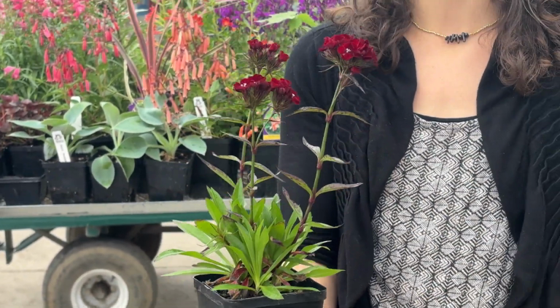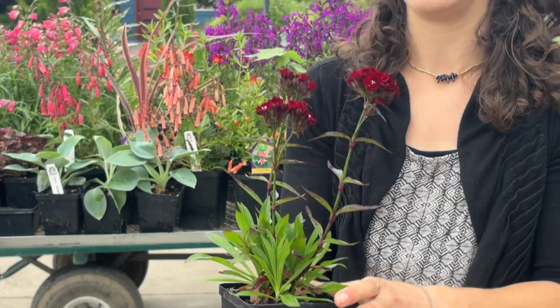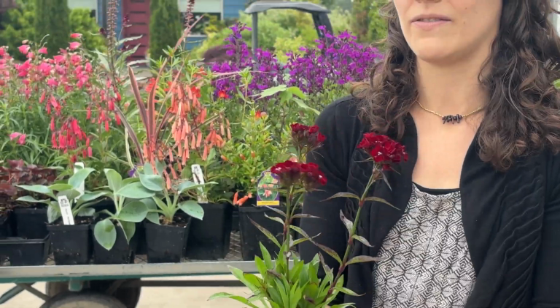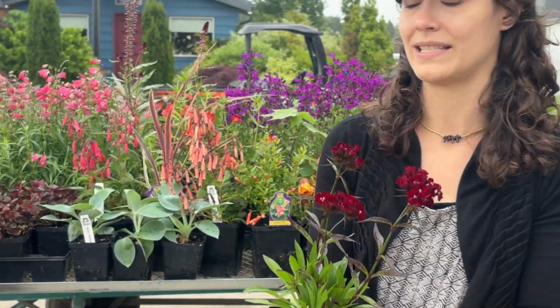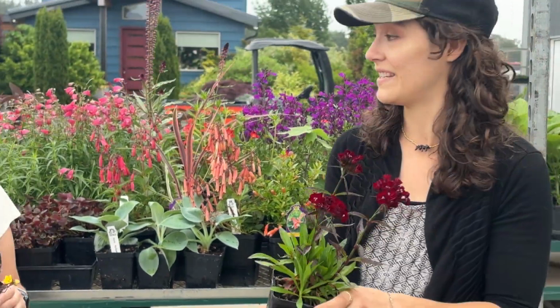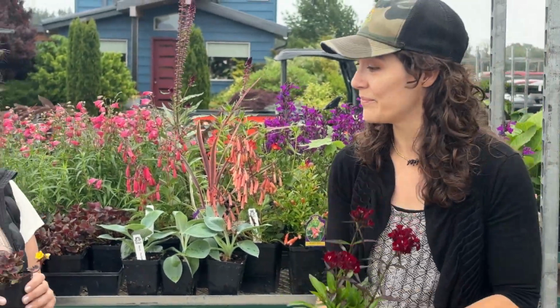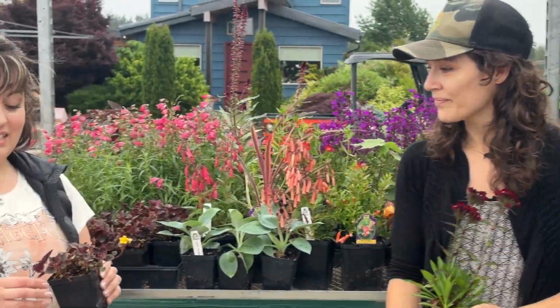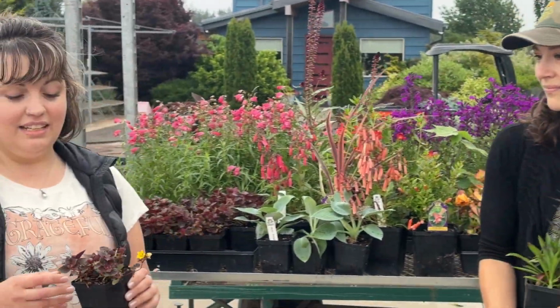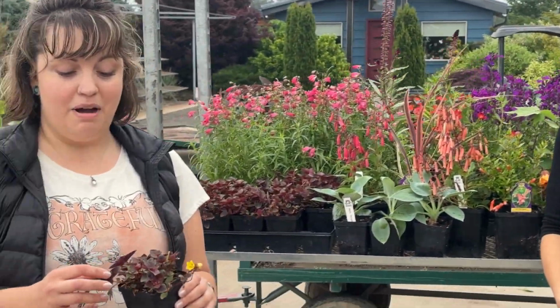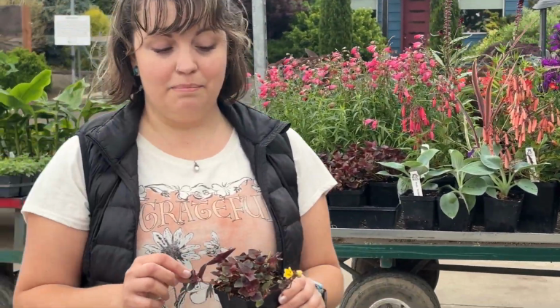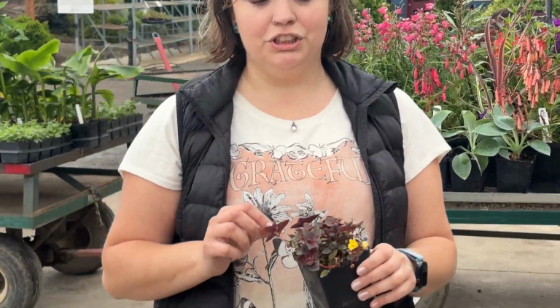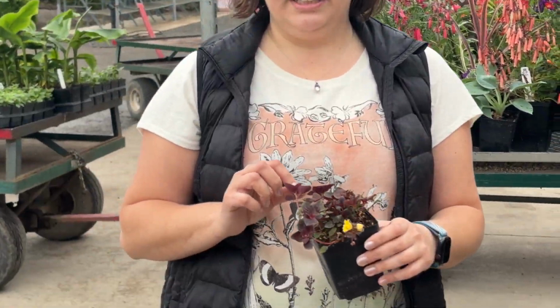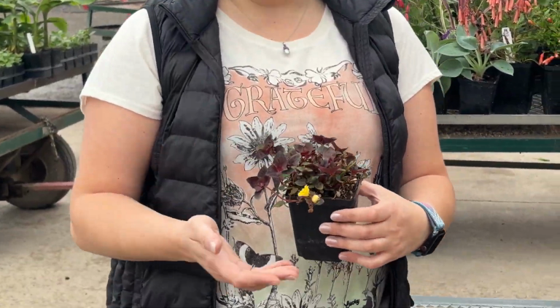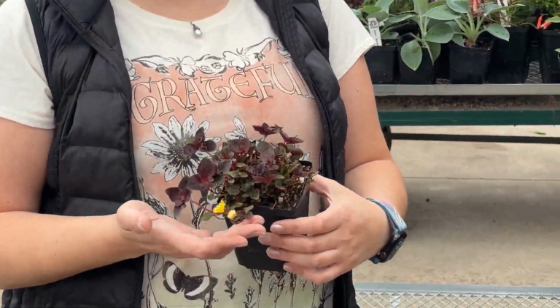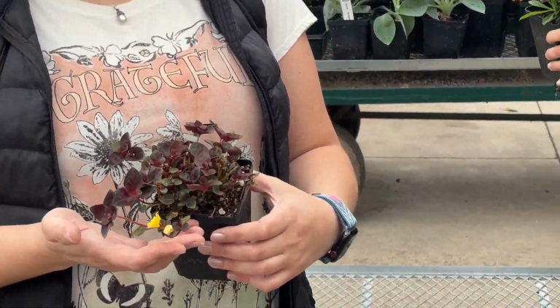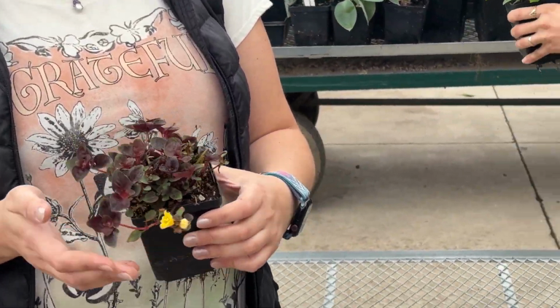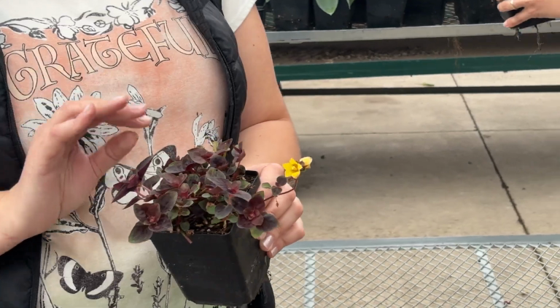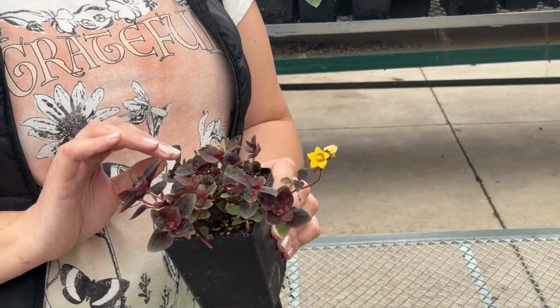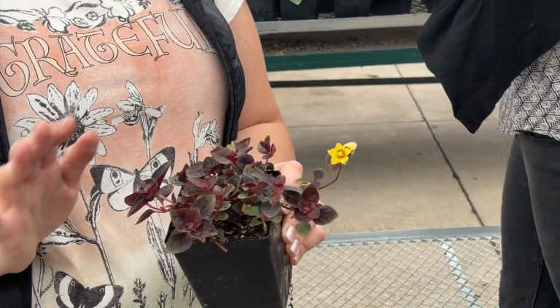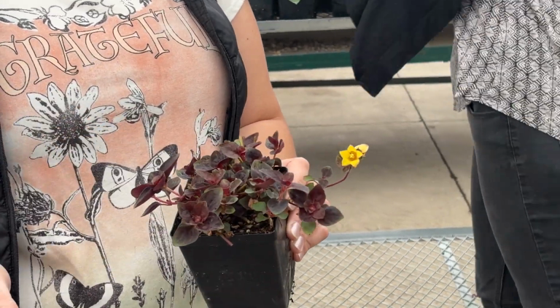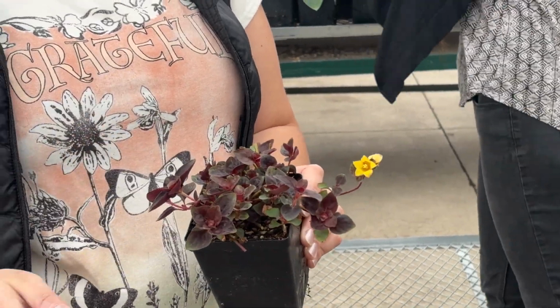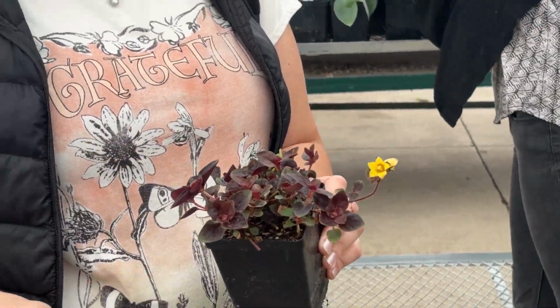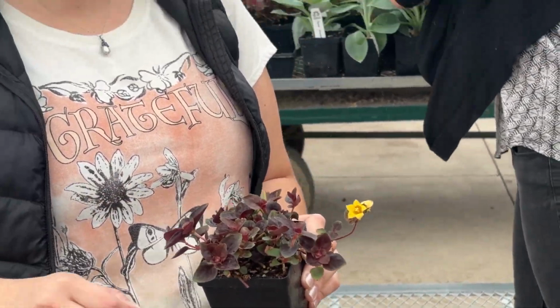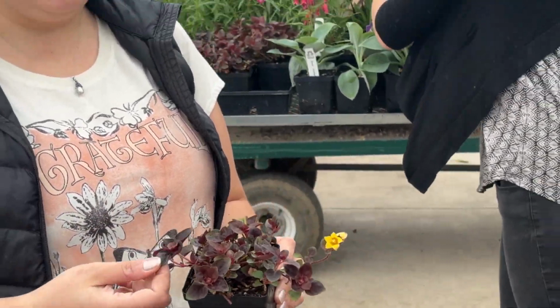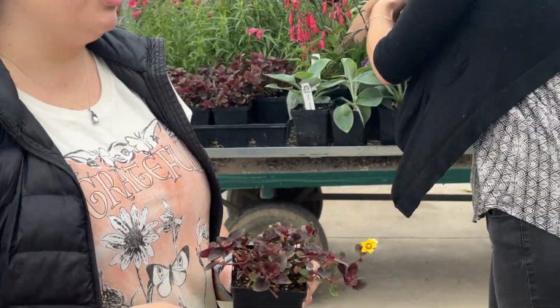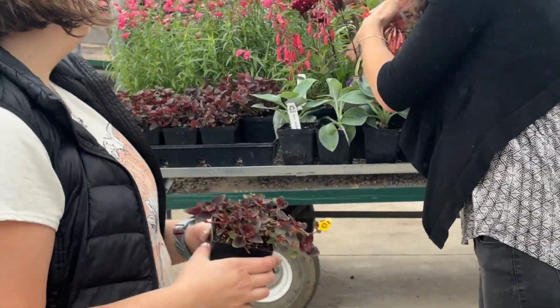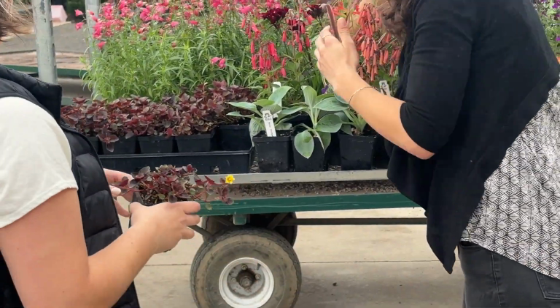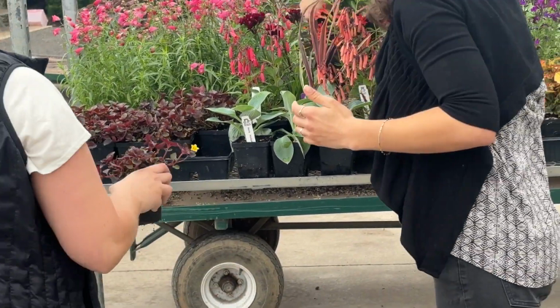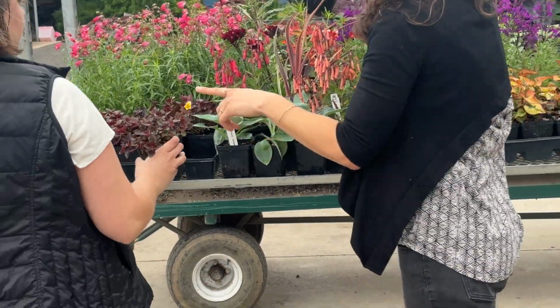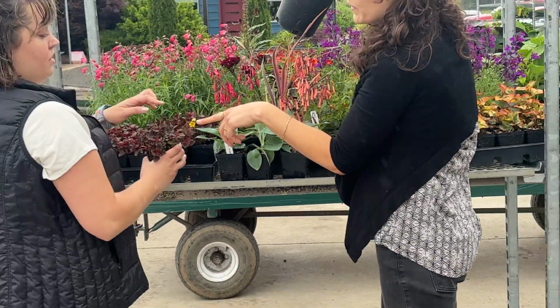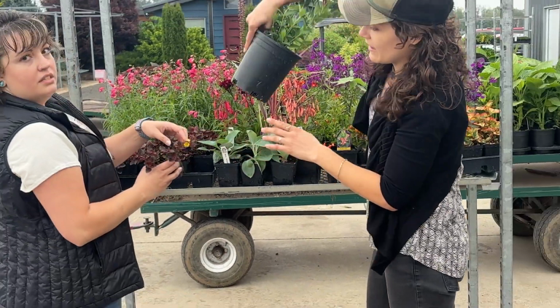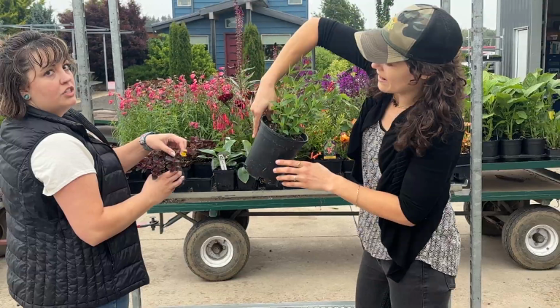I absolutely love this Dianthus. This is a Lysimachia Persian Chocolate. We pulled one that had a nice little flower so you can see it's a very nice ground cover. Super popular, good texture, and high contrast too with that yellow flower.